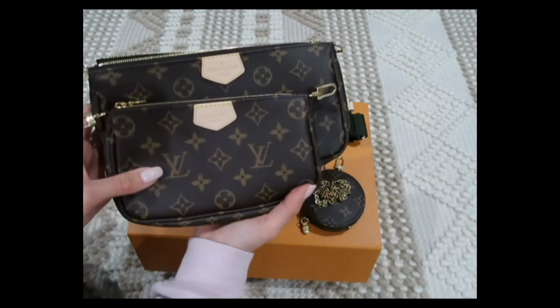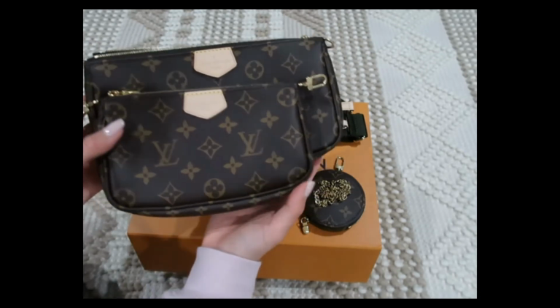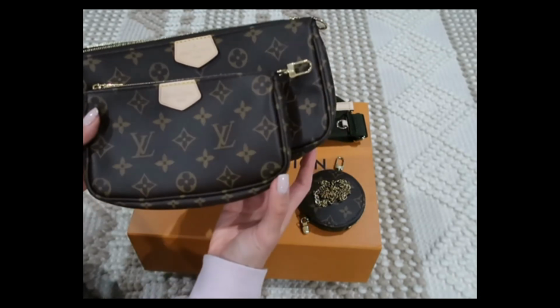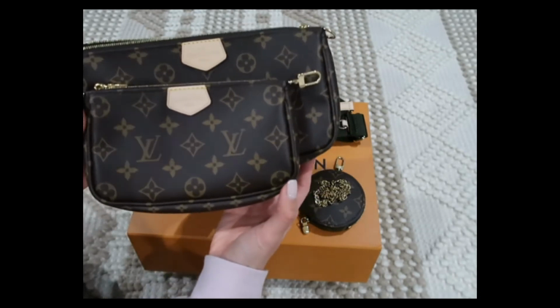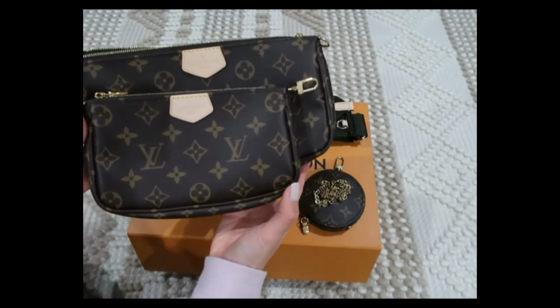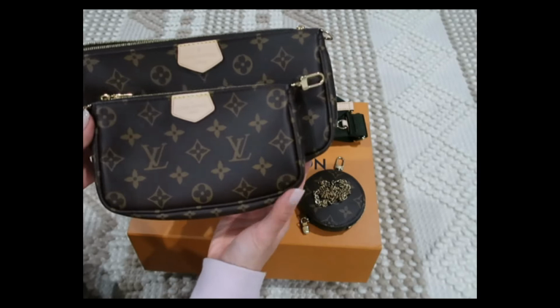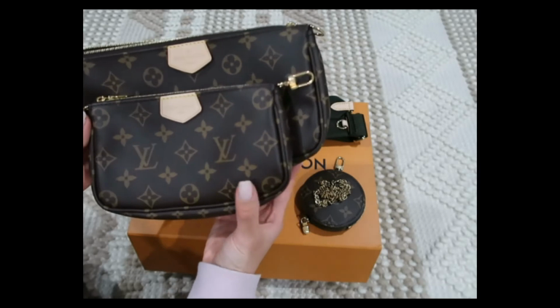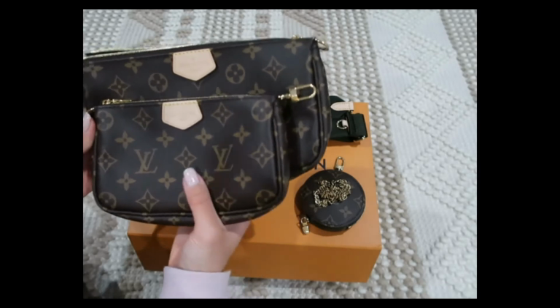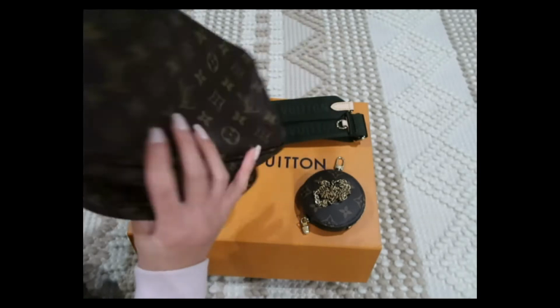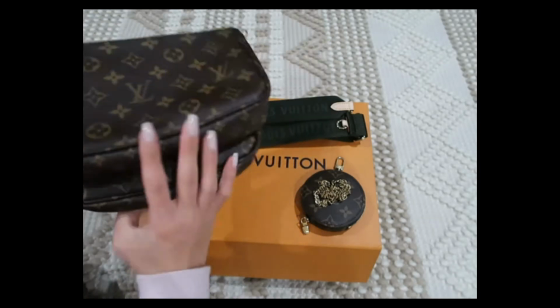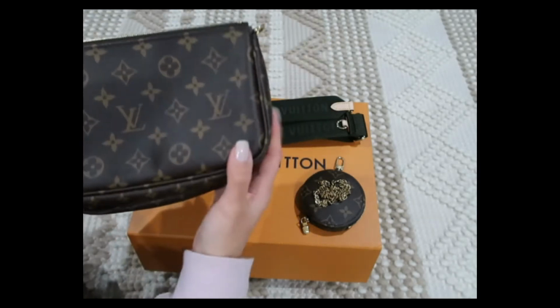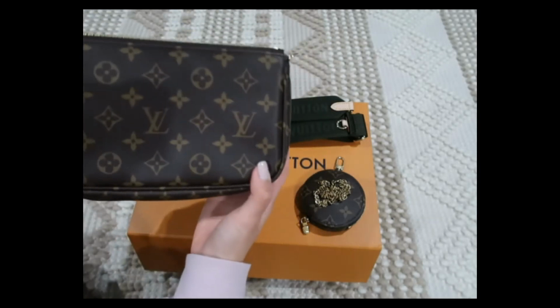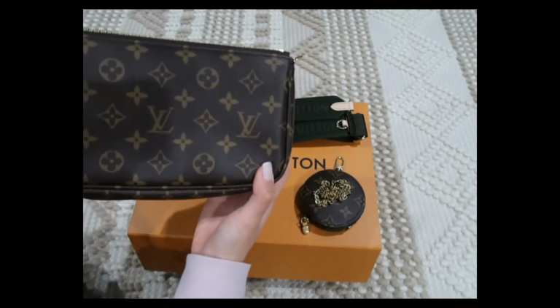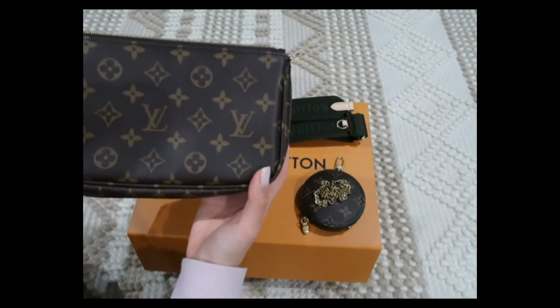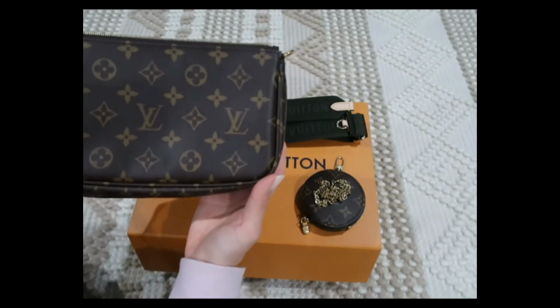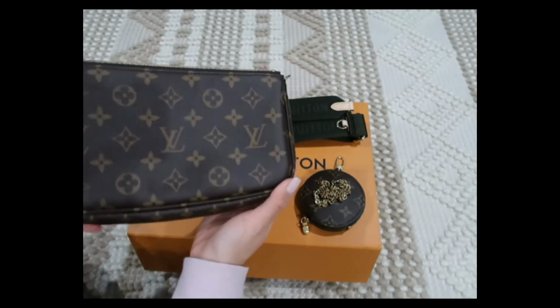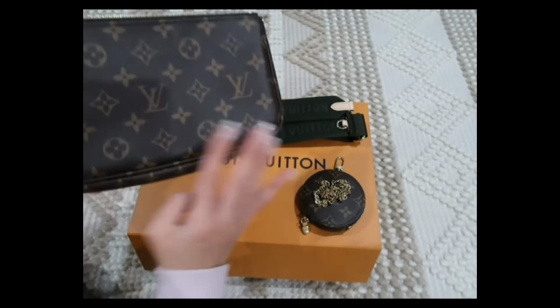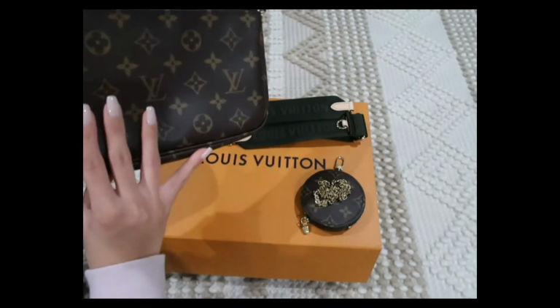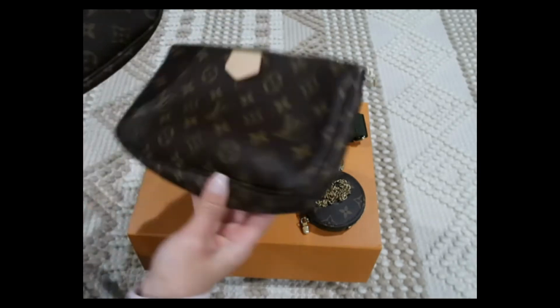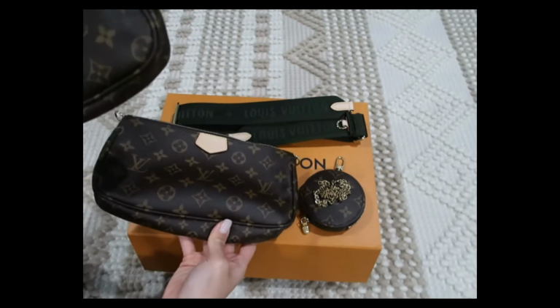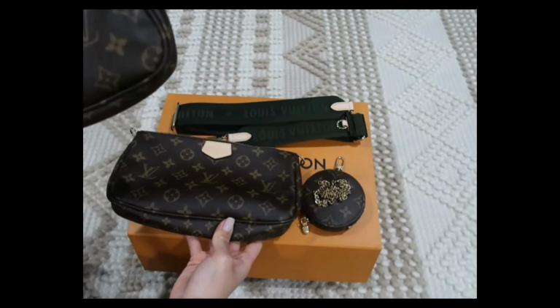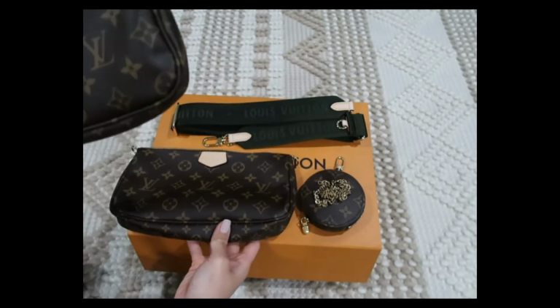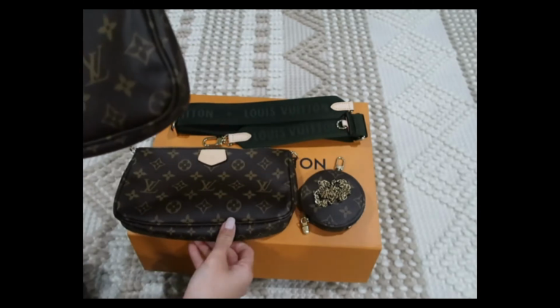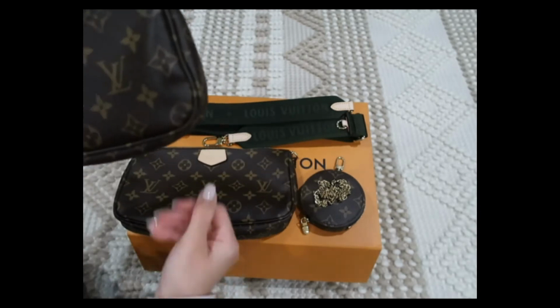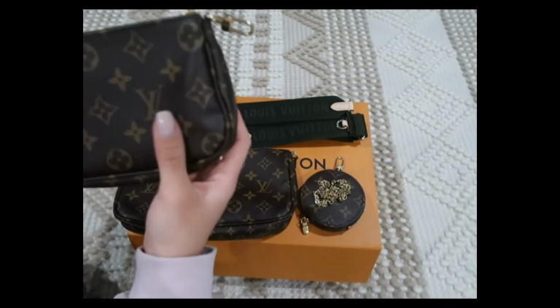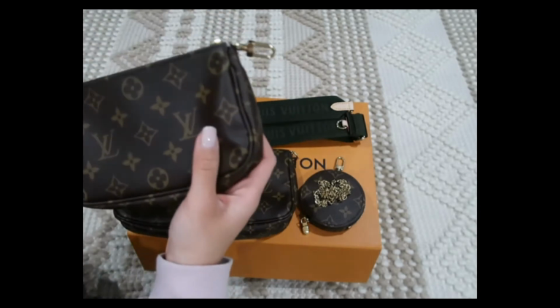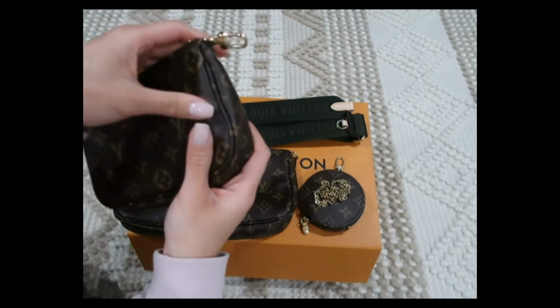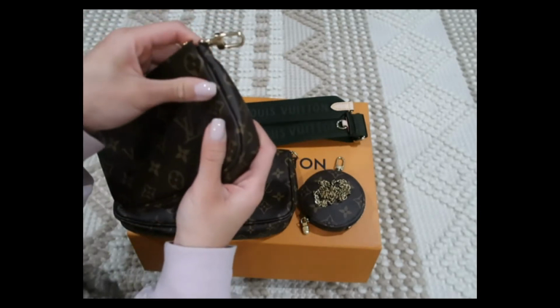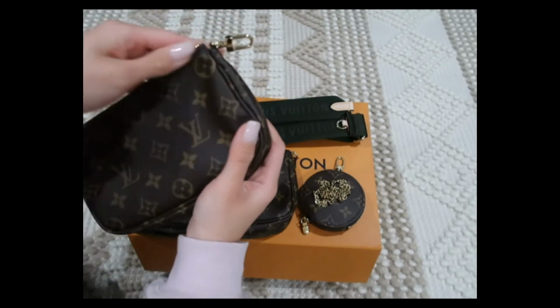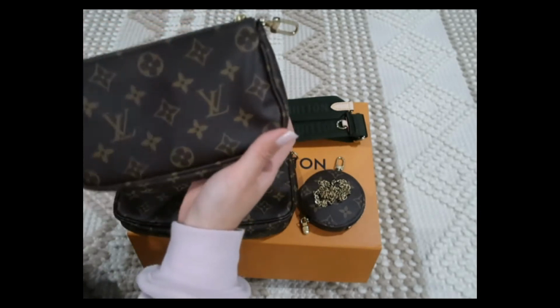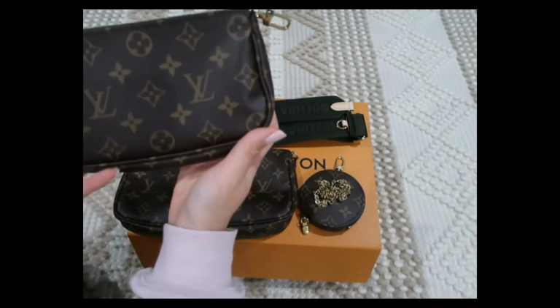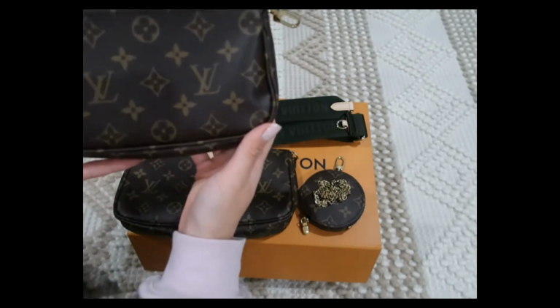This was the best one they had in stock and I did pick it up. But it's still not perfect.